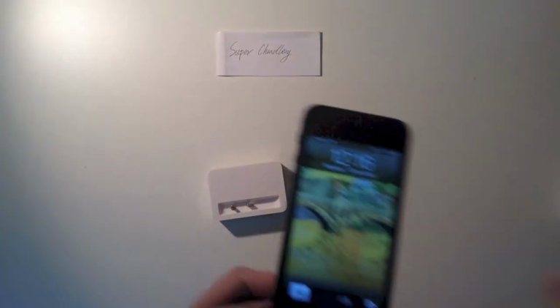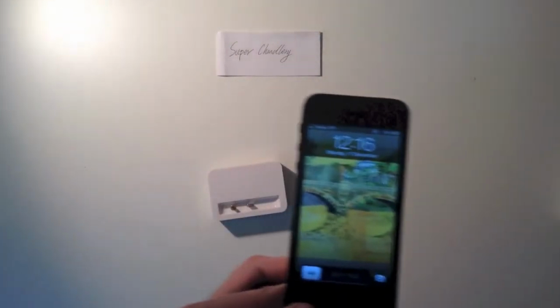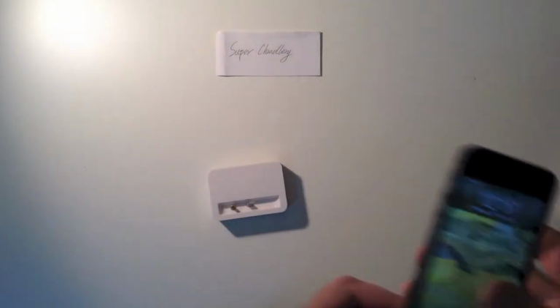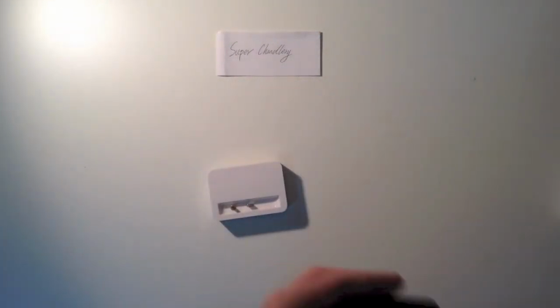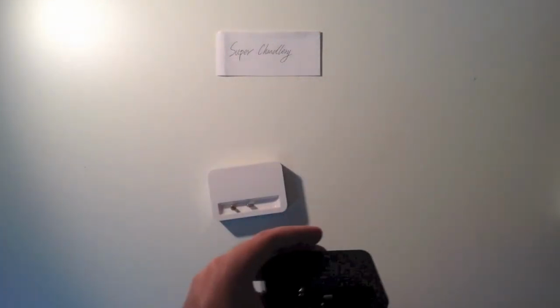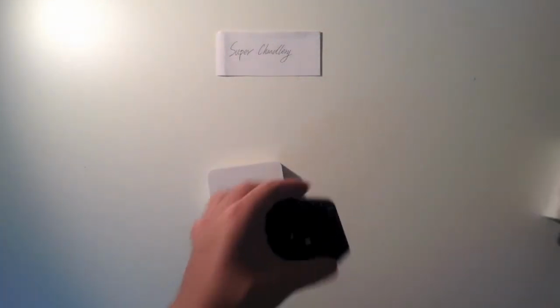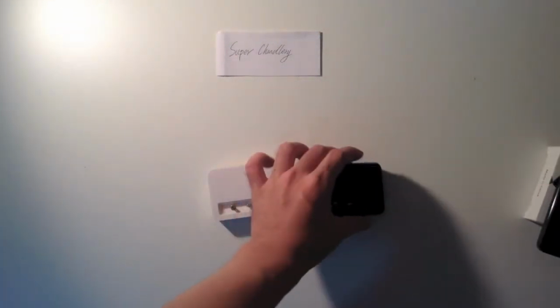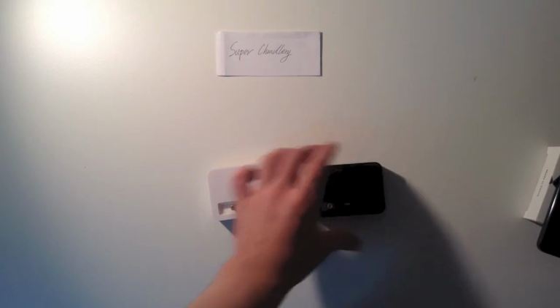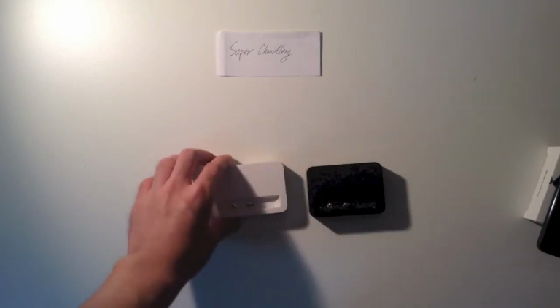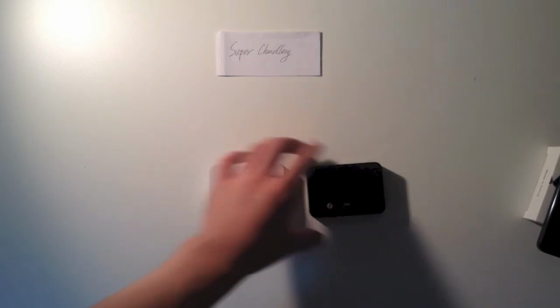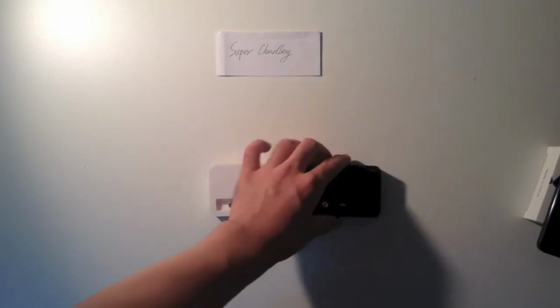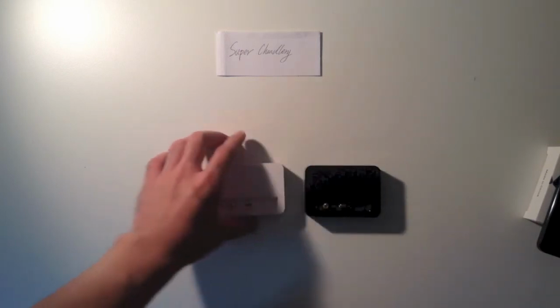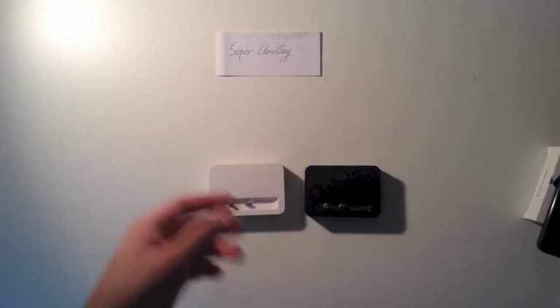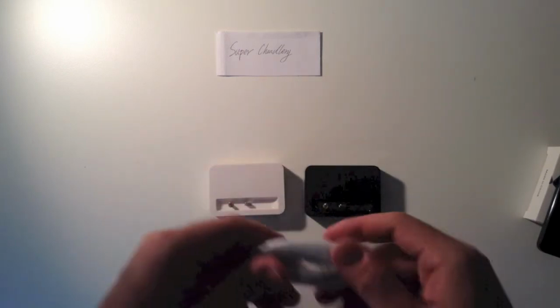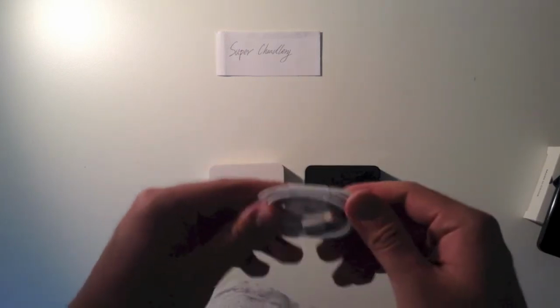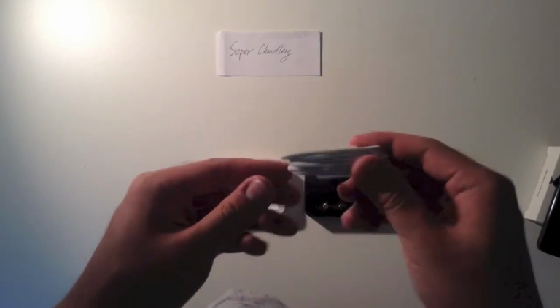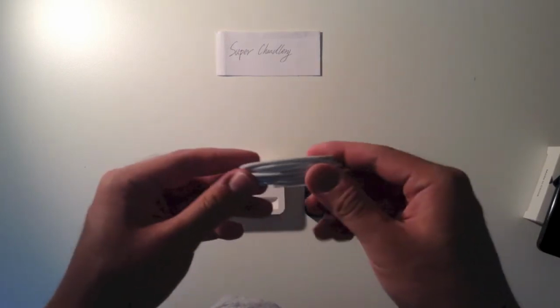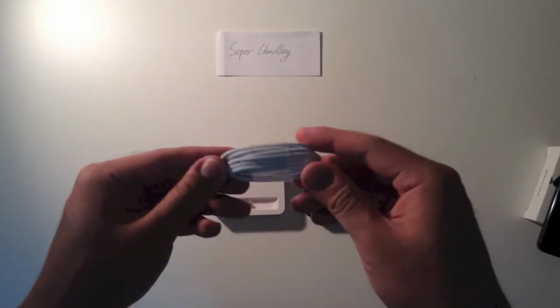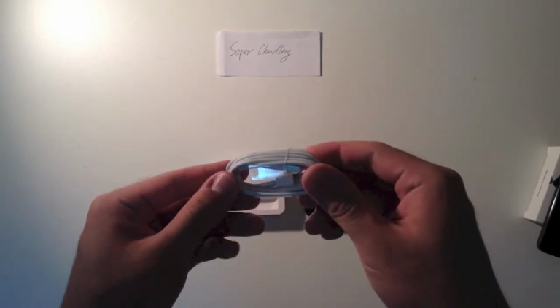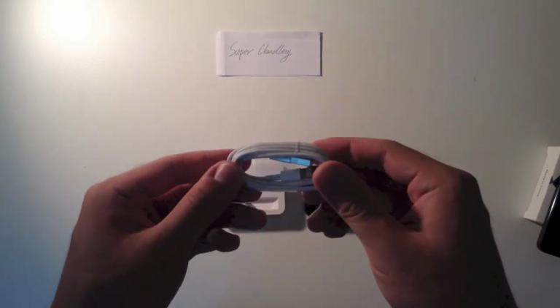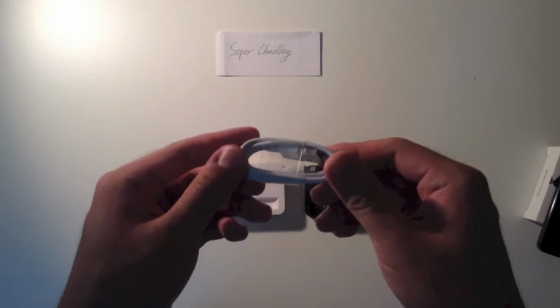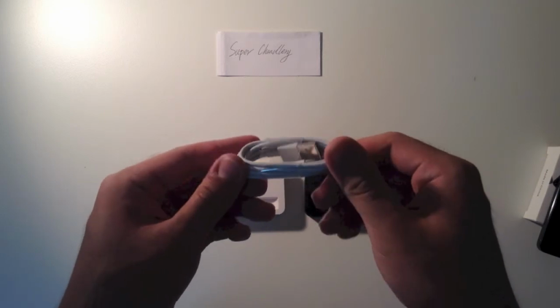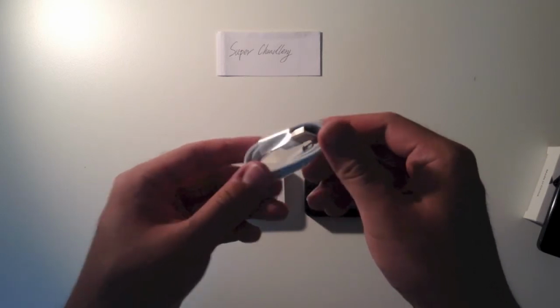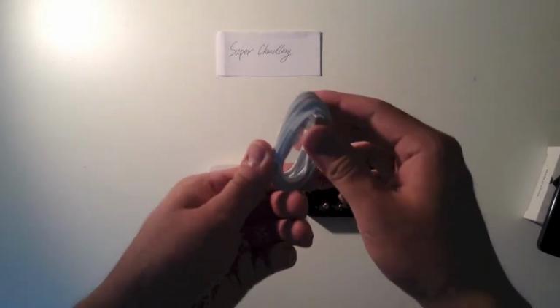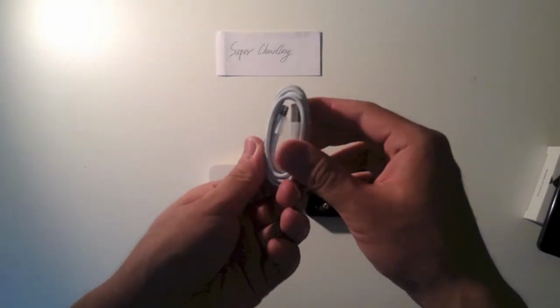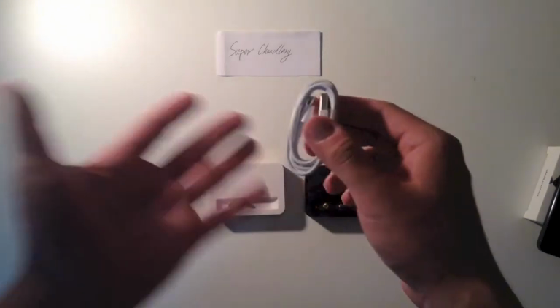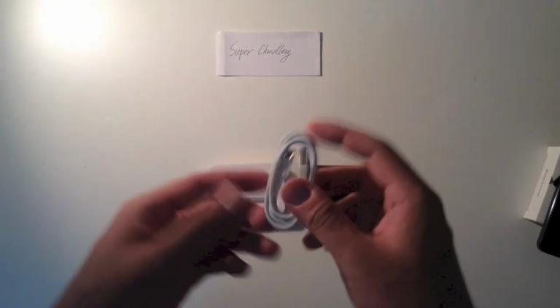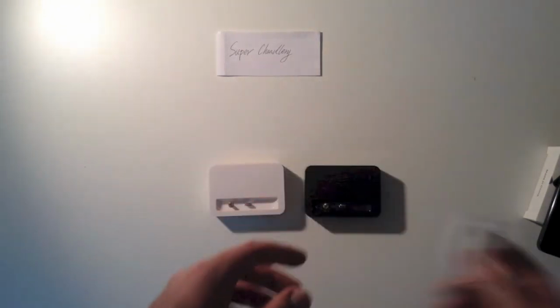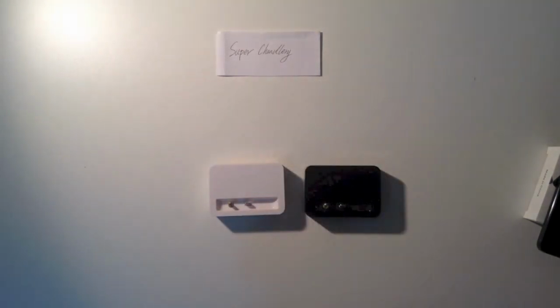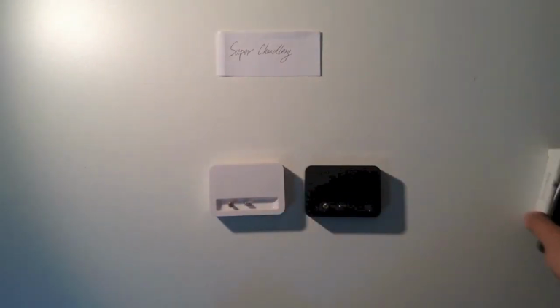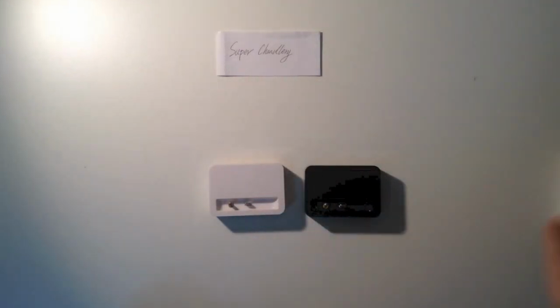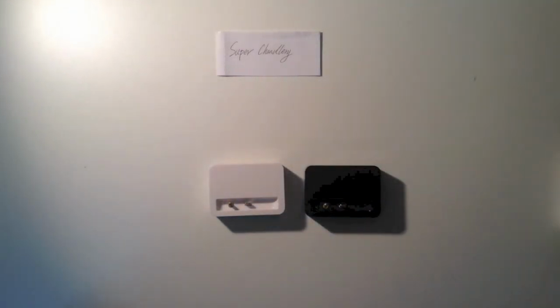Also, if you want to use it, please use a genuine lightning cable. If you want, you can check it in my store — I also sell the genuine one and it's very cheap. Thanks for watching.